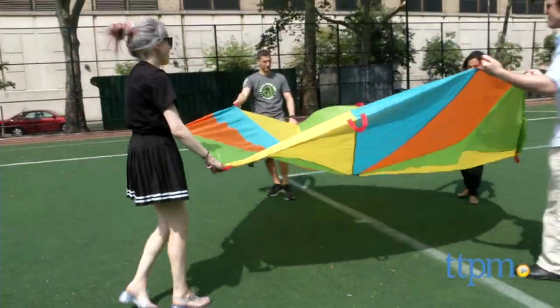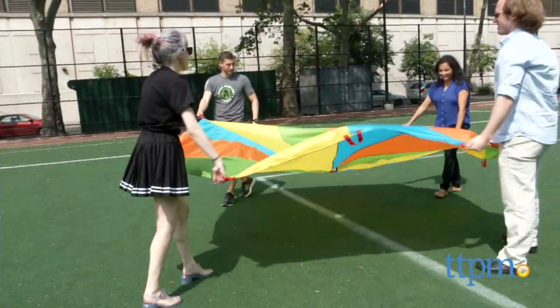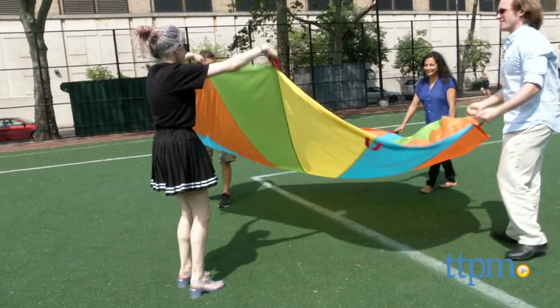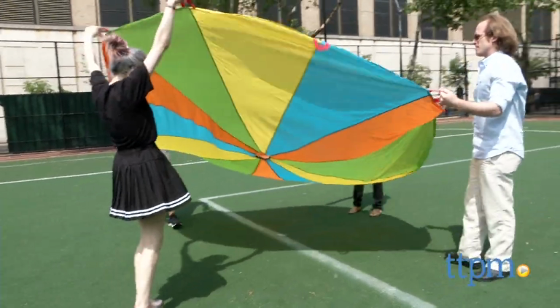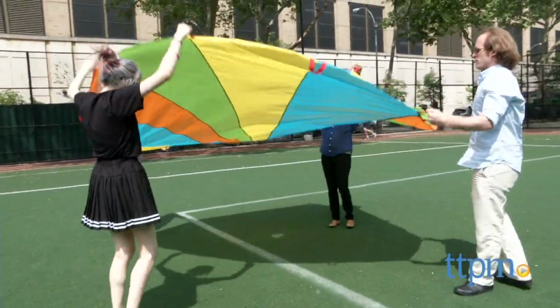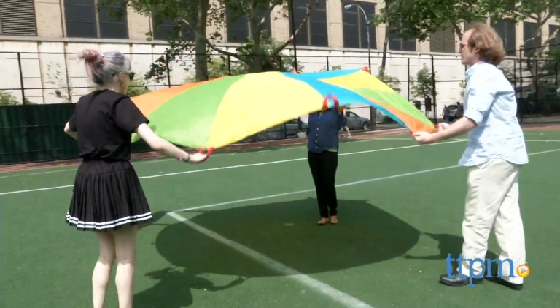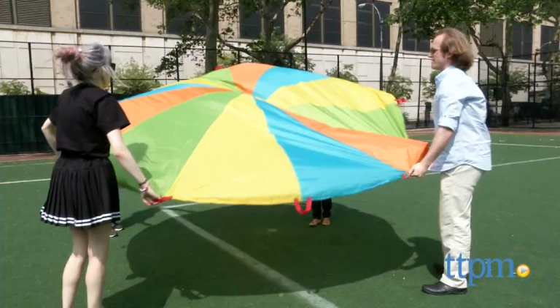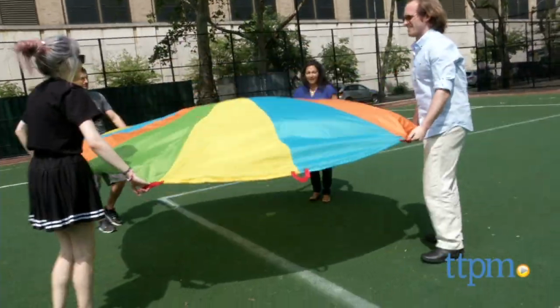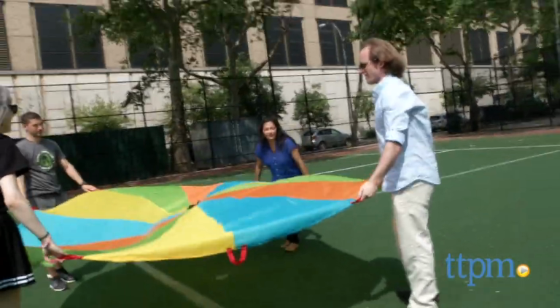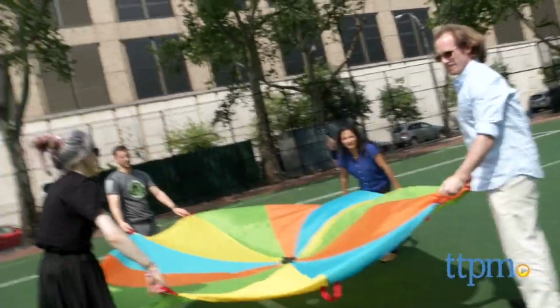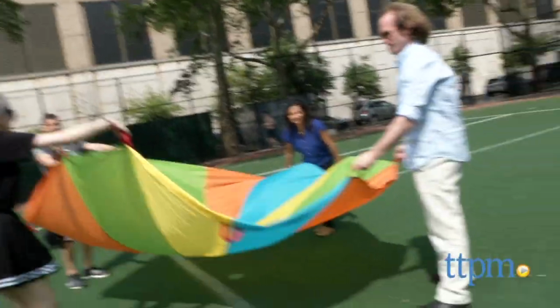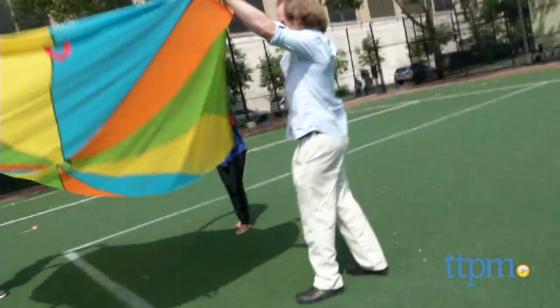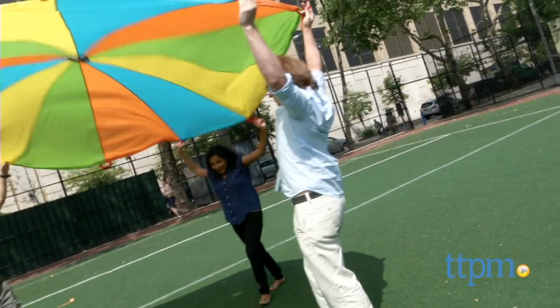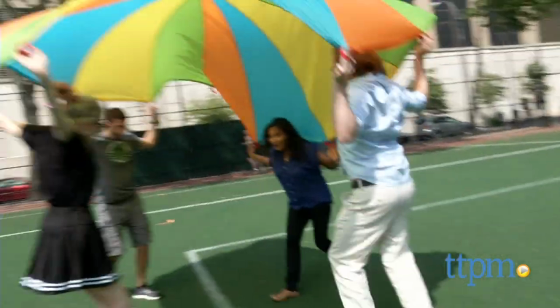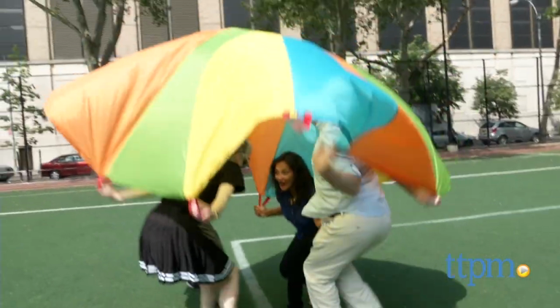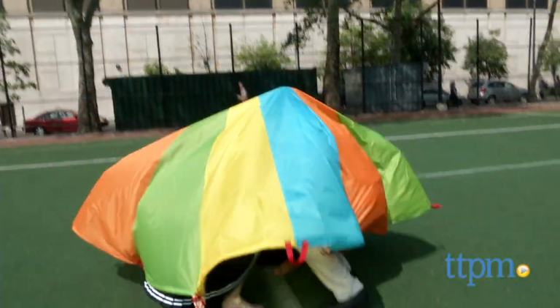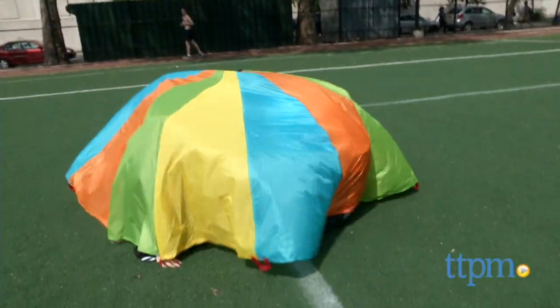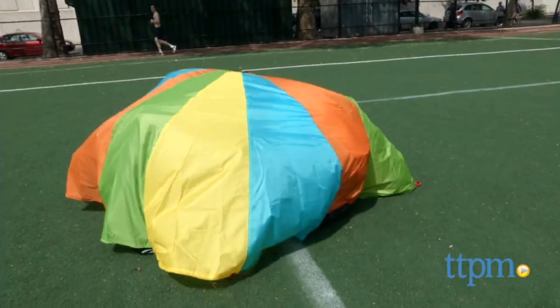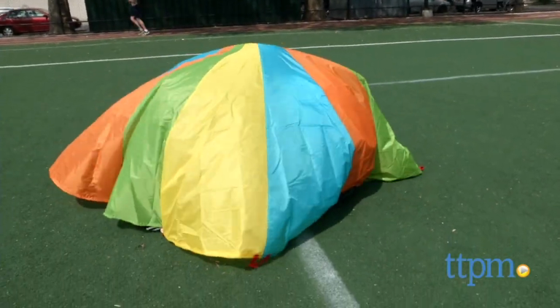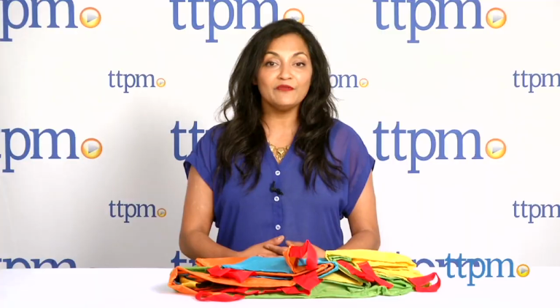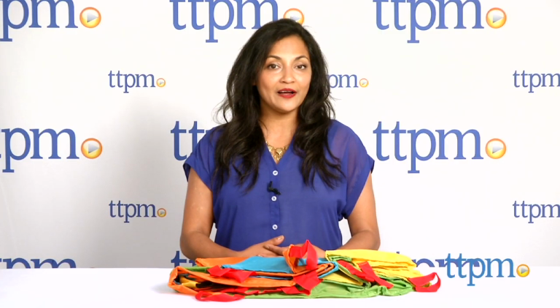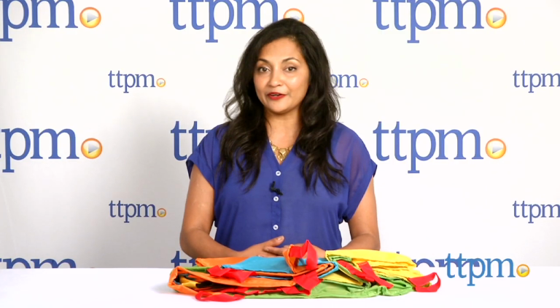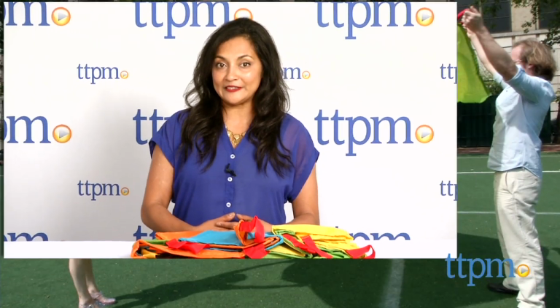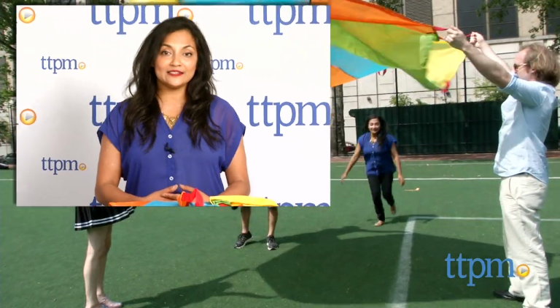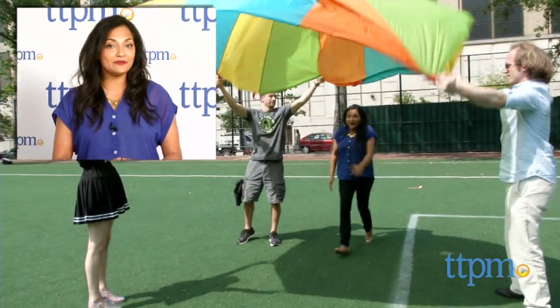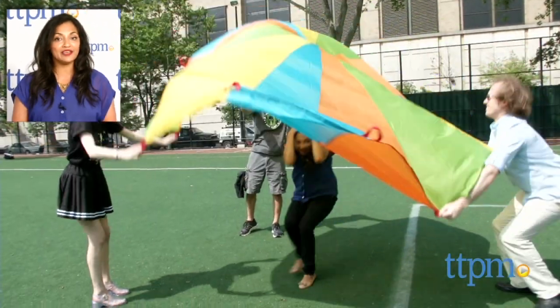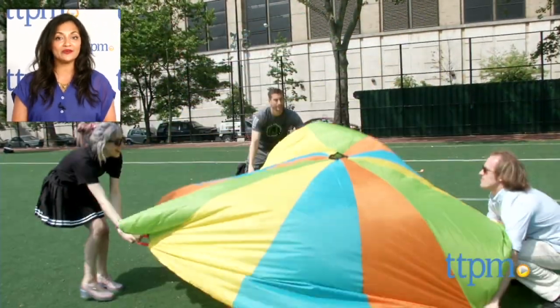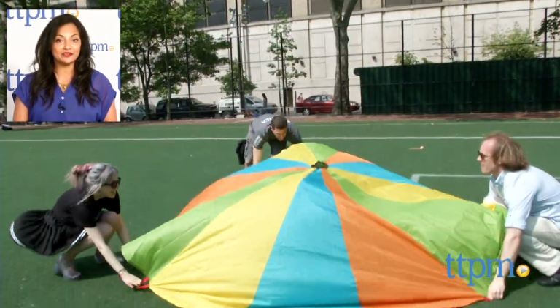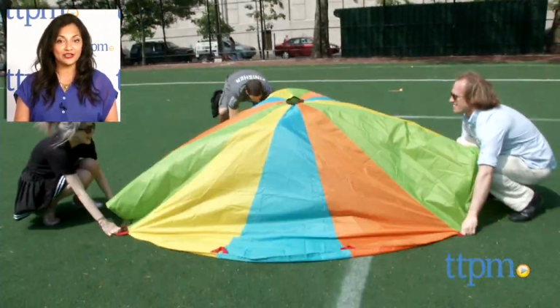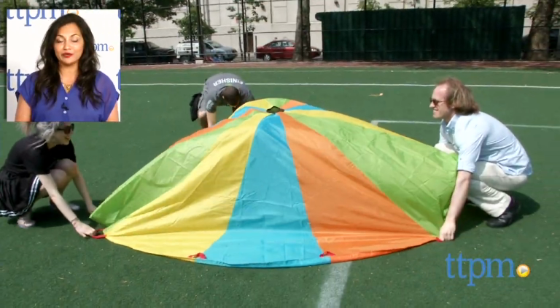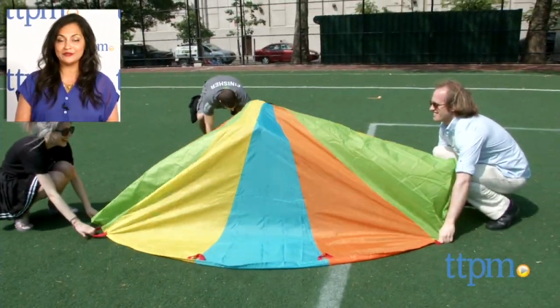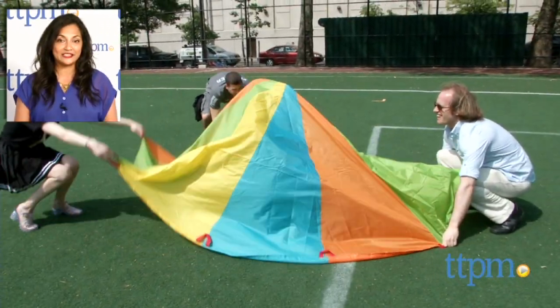The Playtime Parachute will certainly encourage kids to grab some friends and get outside and play. This is for ages 2 and up and made by International Playthings, LLC. For where to buy and current prices, find us at TTPM and subscribe to our YouTube channel for more reviews every day.